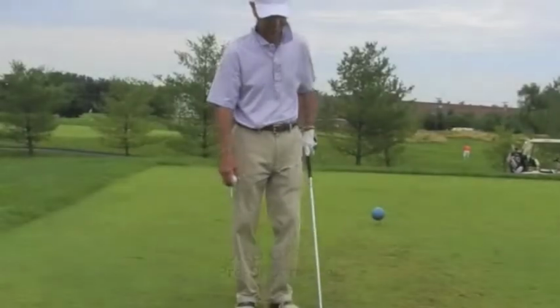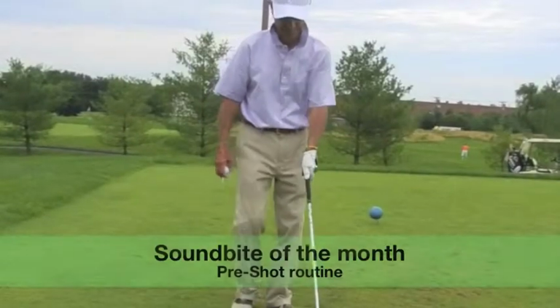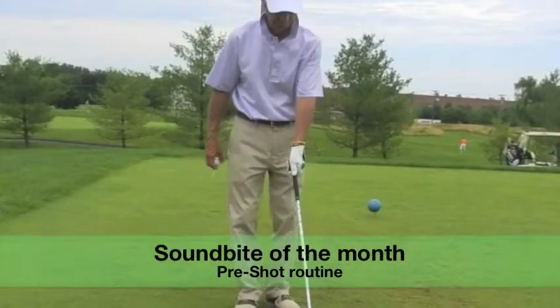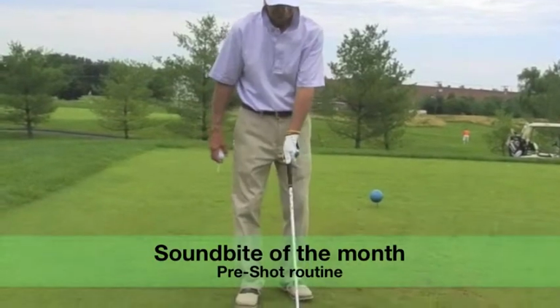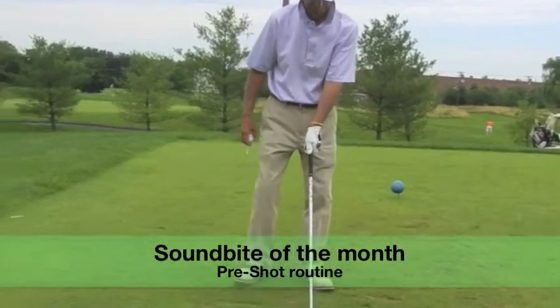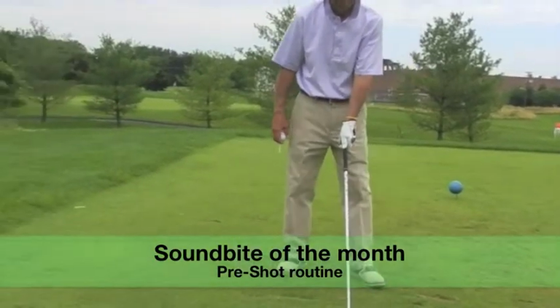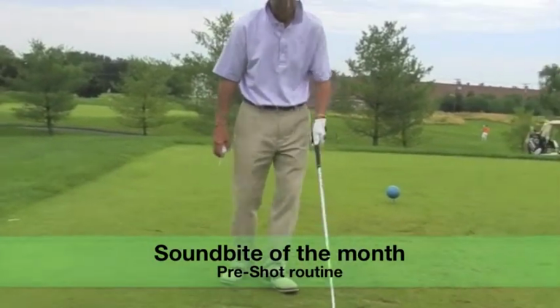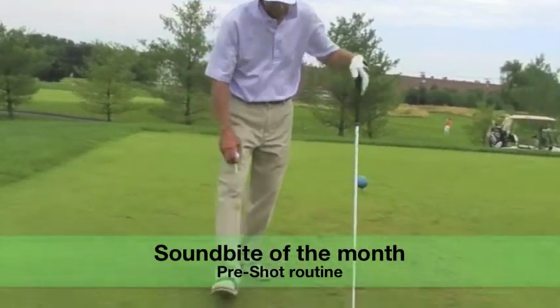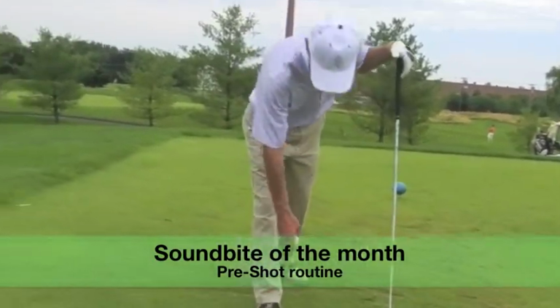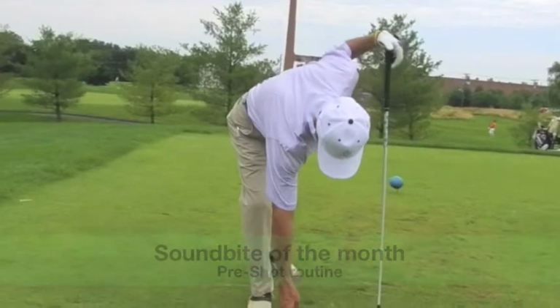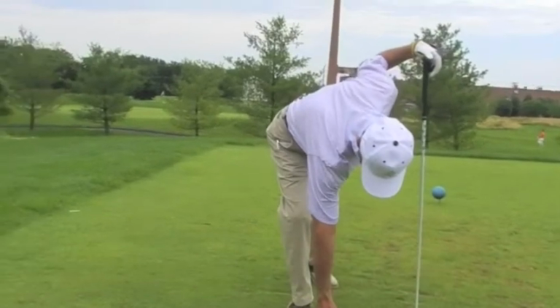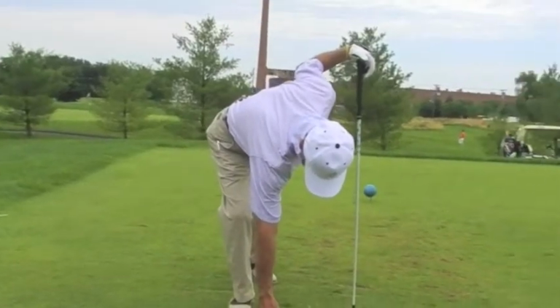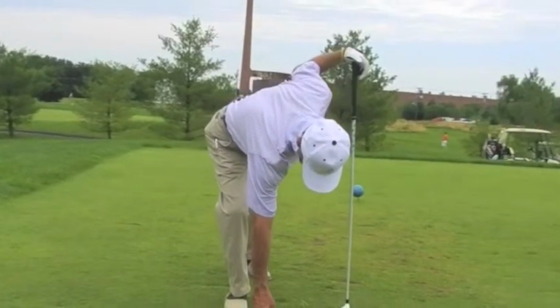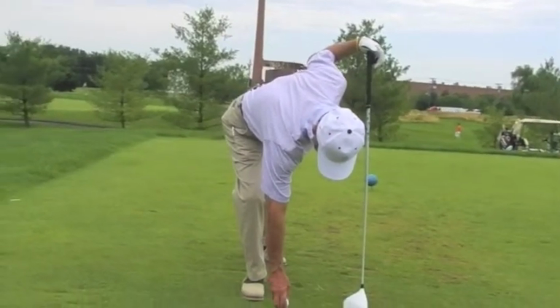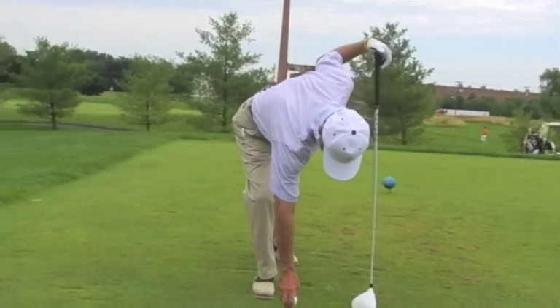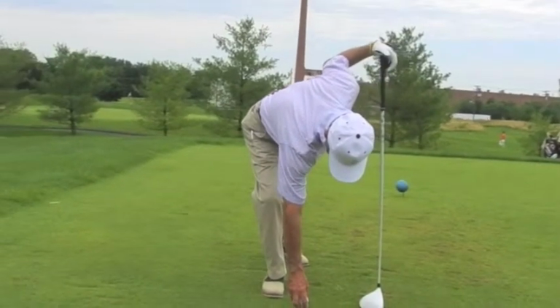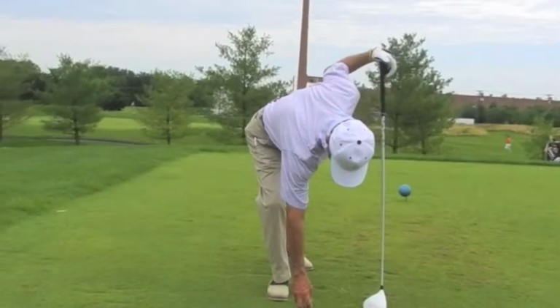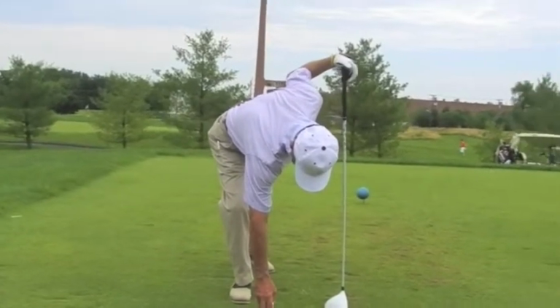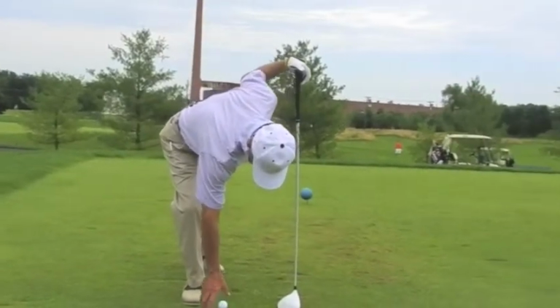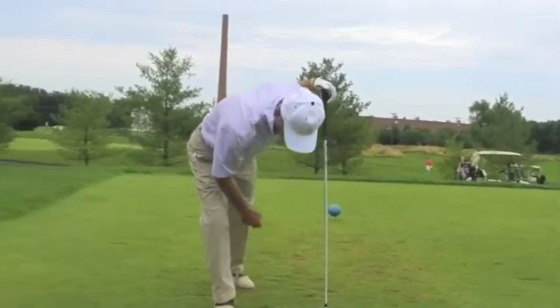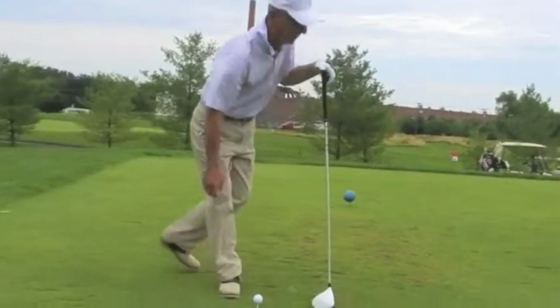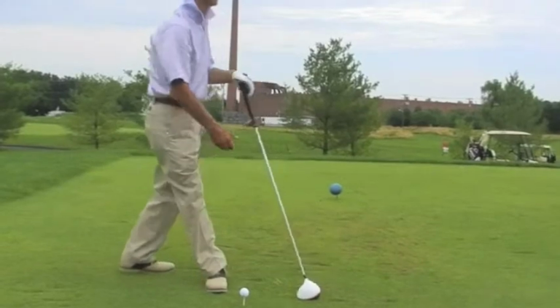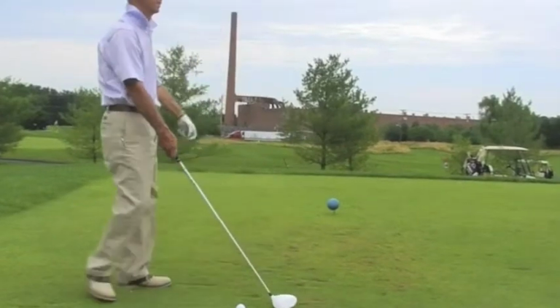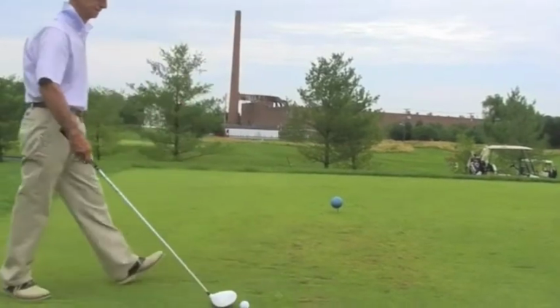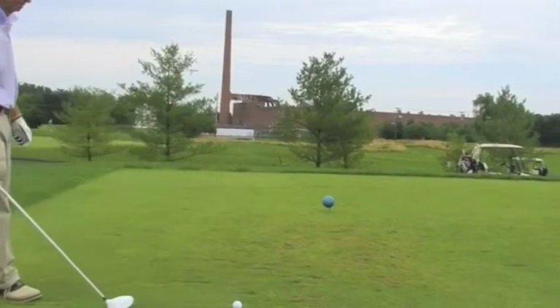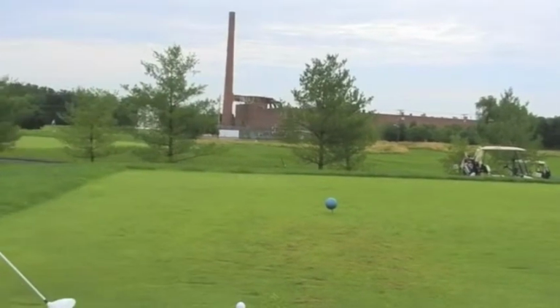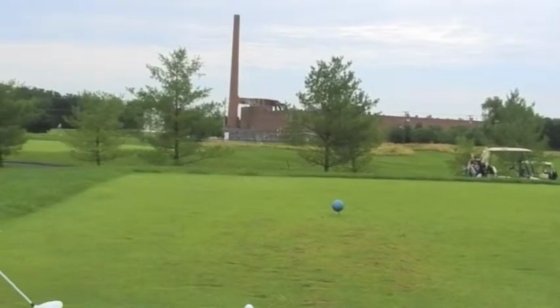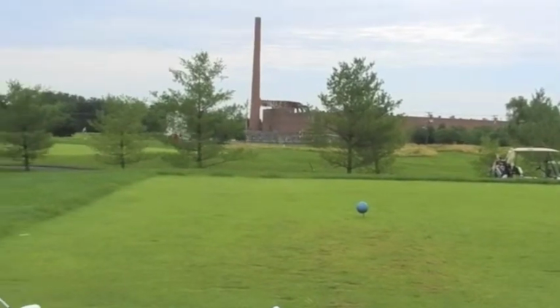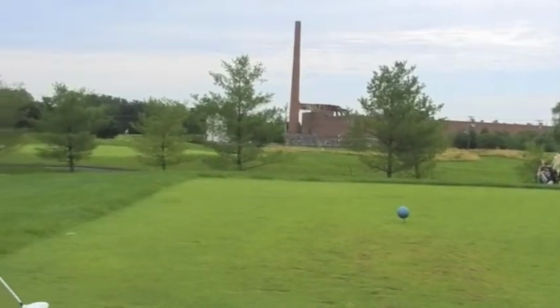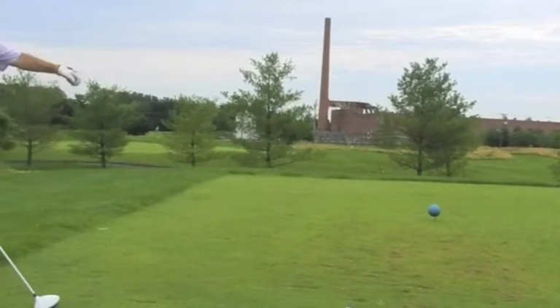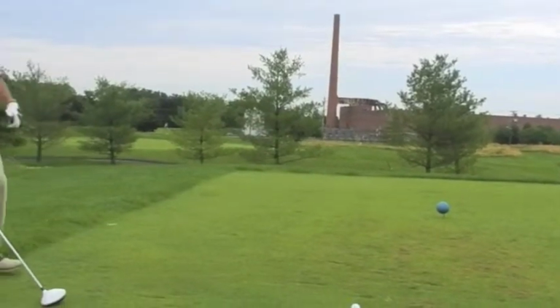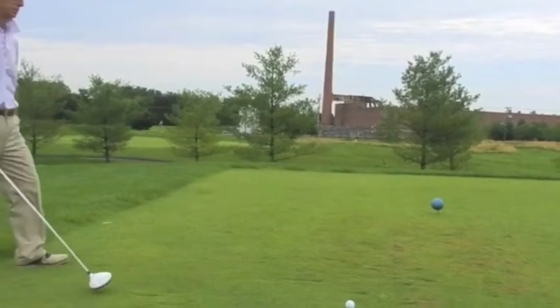Today's SoundBite, we're going to discuss a free shot routine. This is our second hole at the Hyatt Hills Golf Complex in Clark, New Jersey. It's a dogleg par 5 to the right, 527 yards.